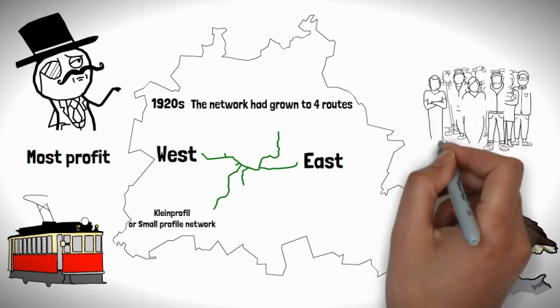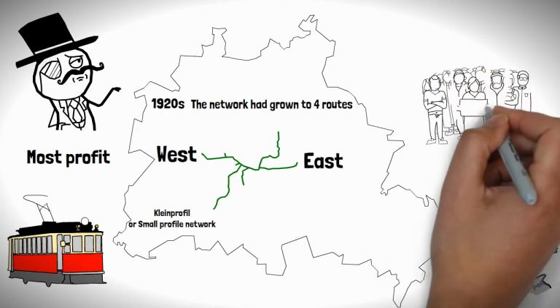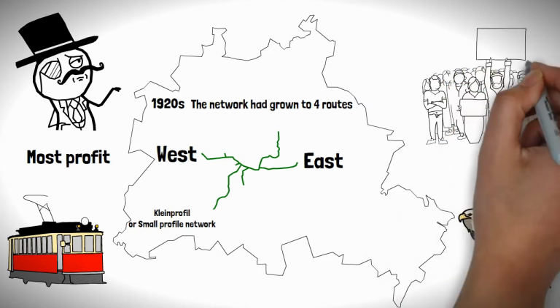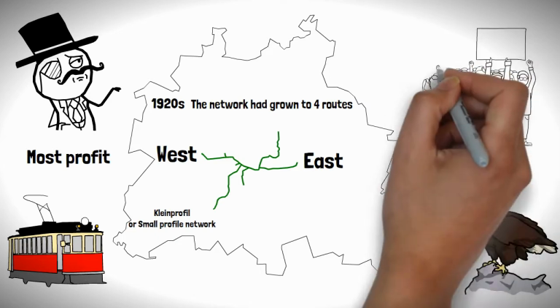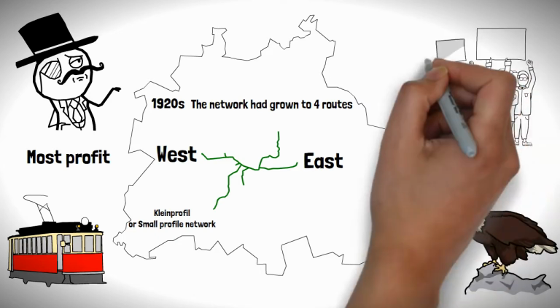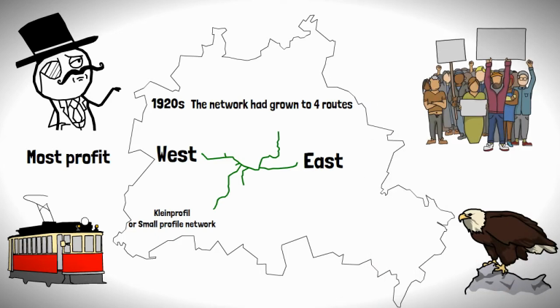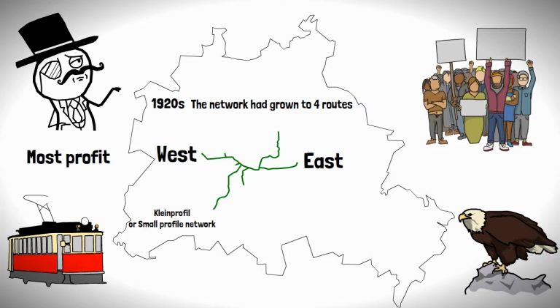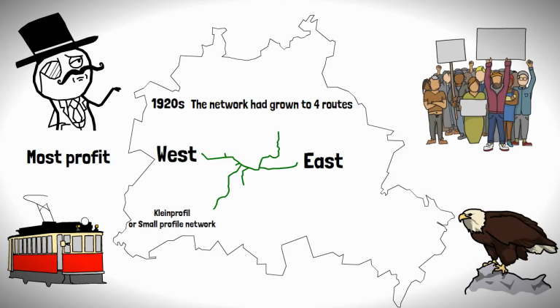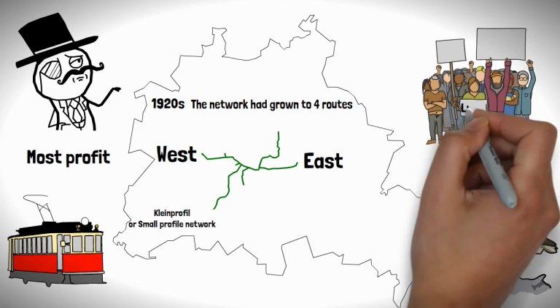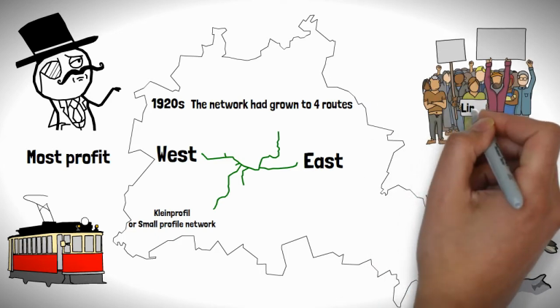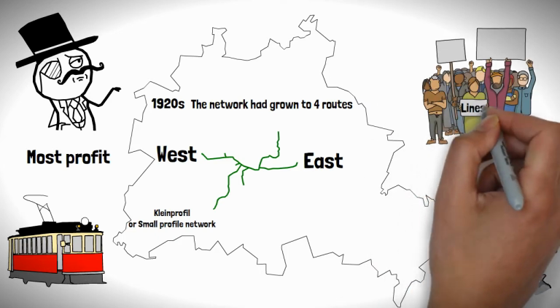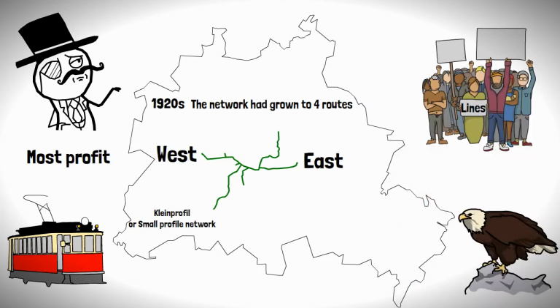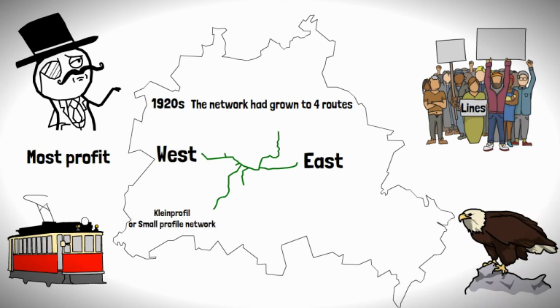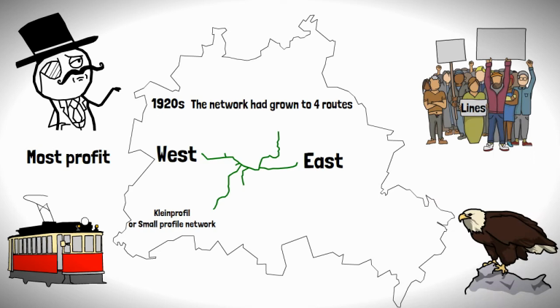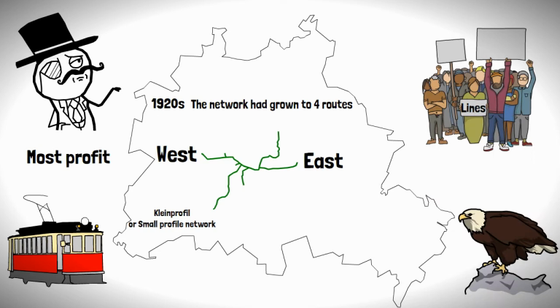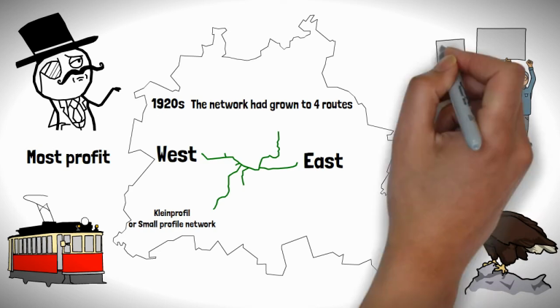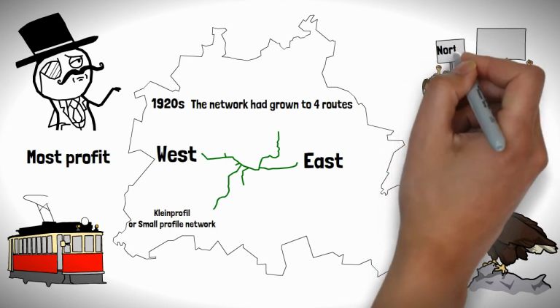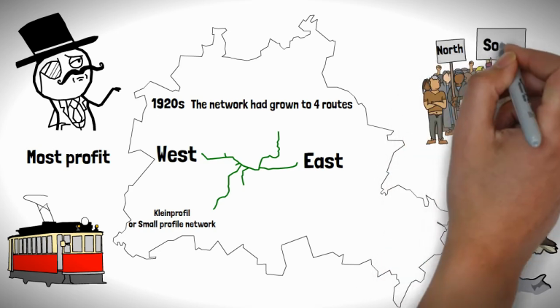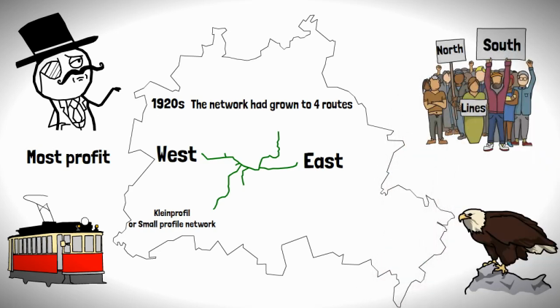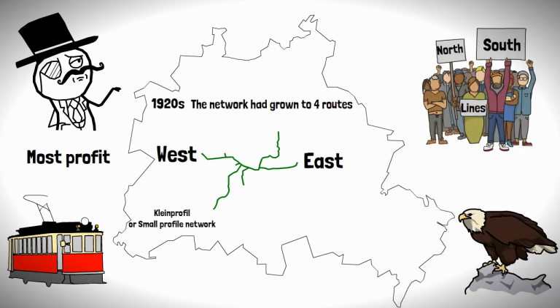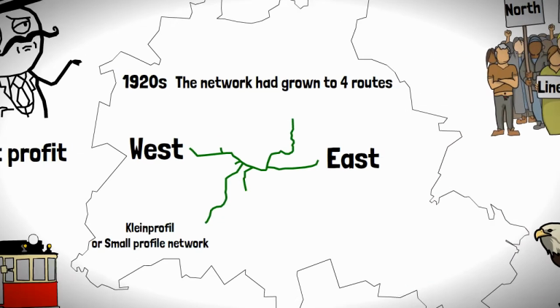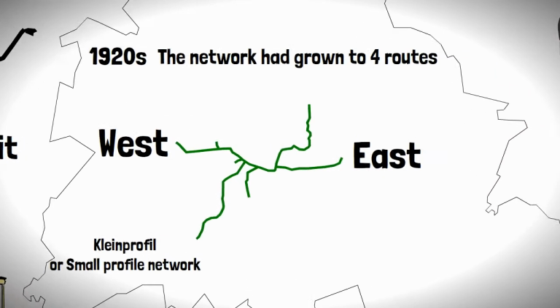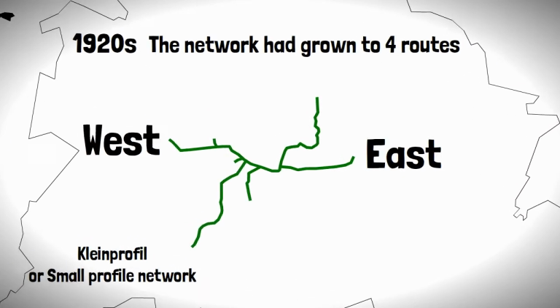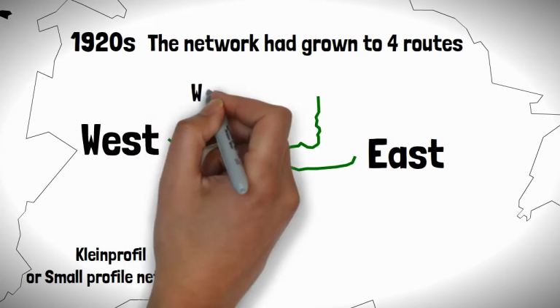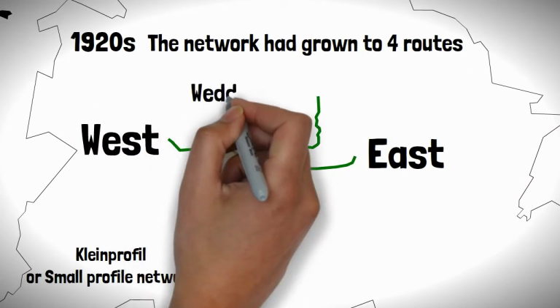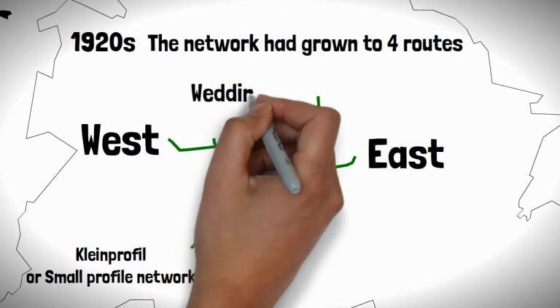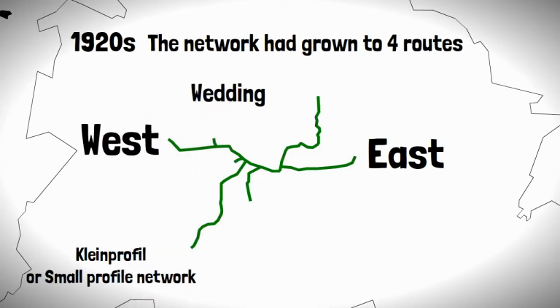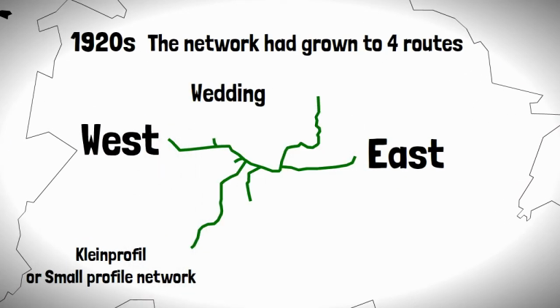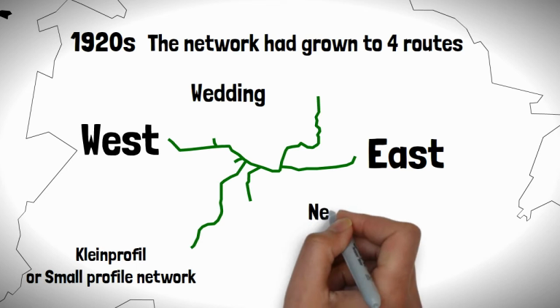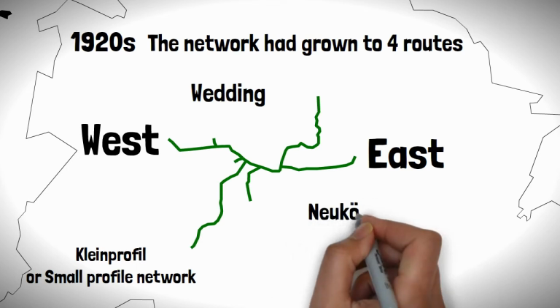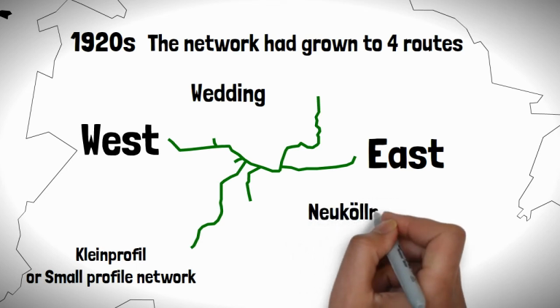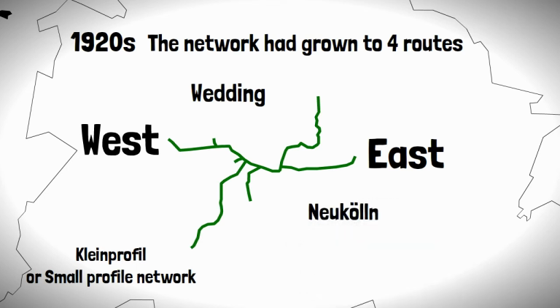However, there was a growing movement to provide the city with lines running north to south, to serve the poorer areas which included Wedding and Neukölln.